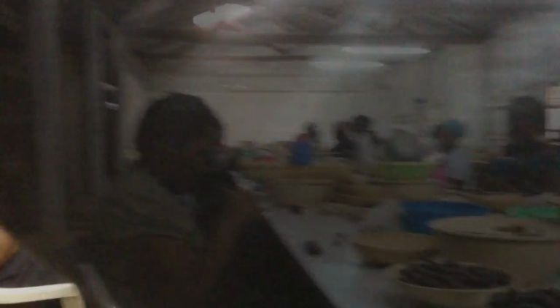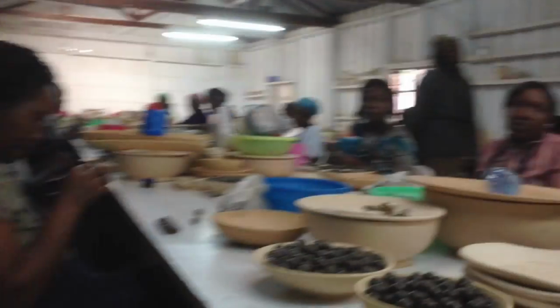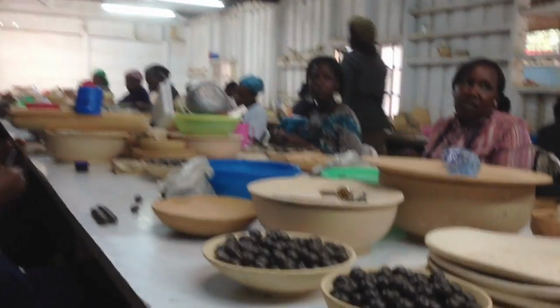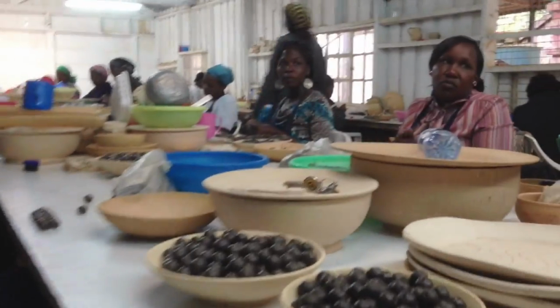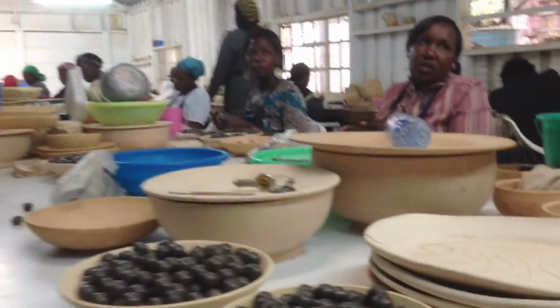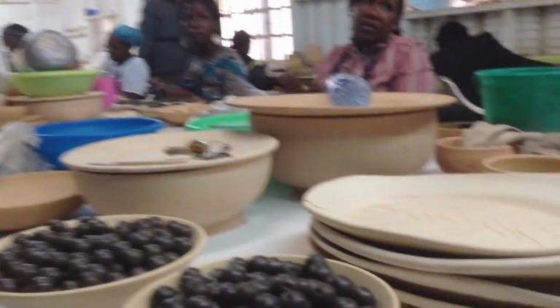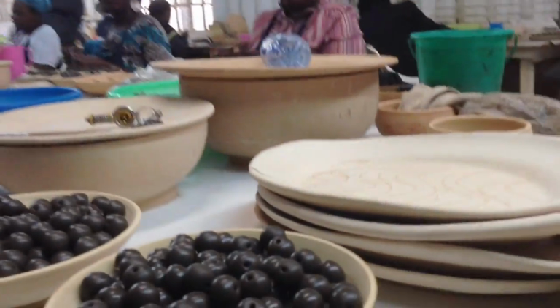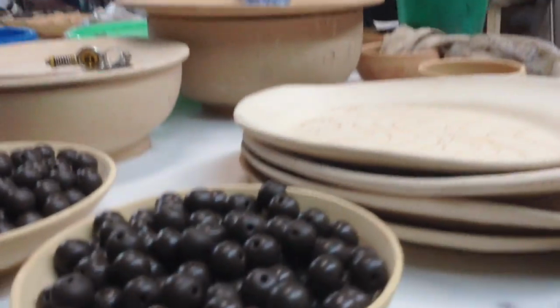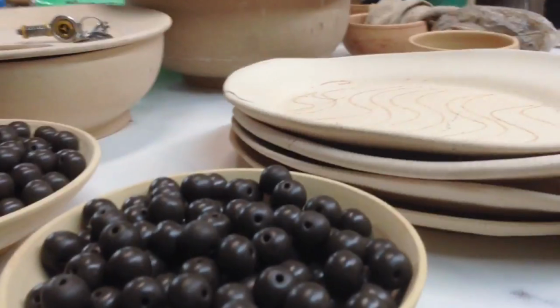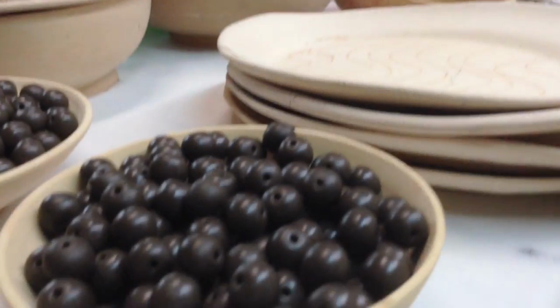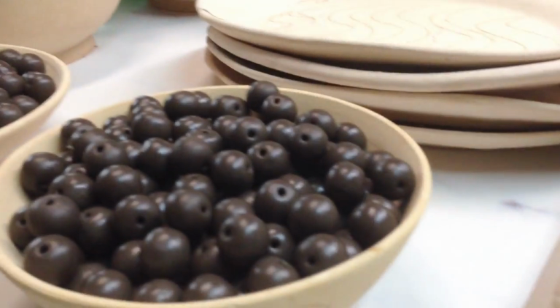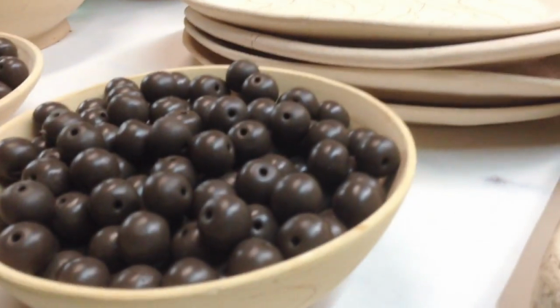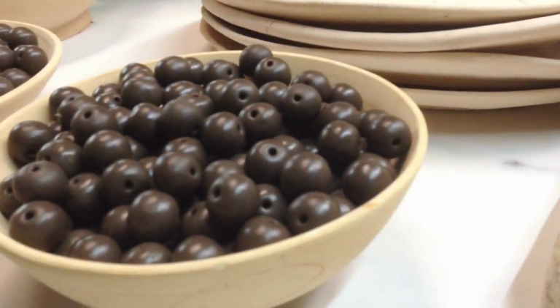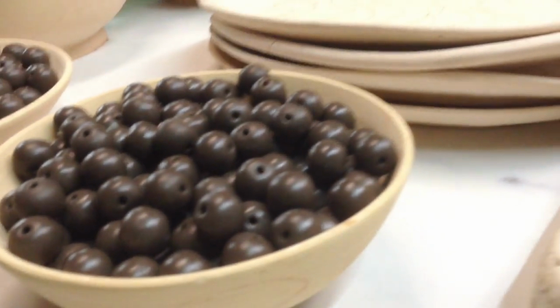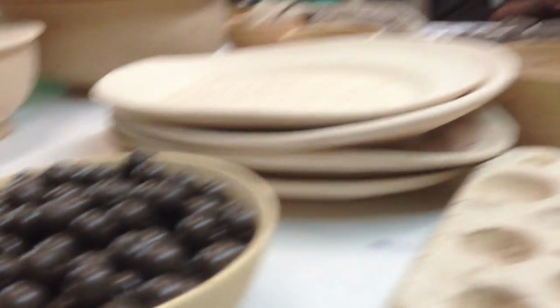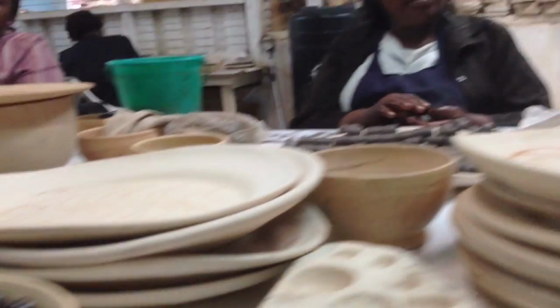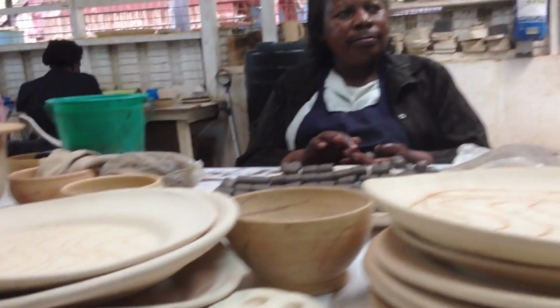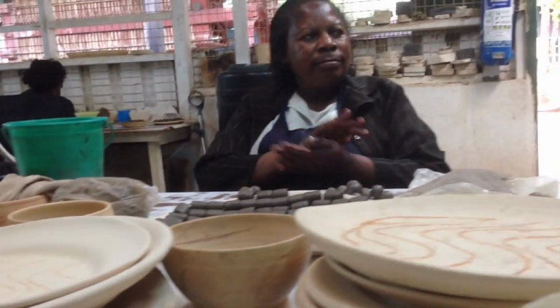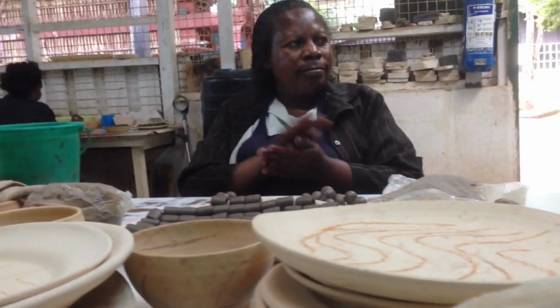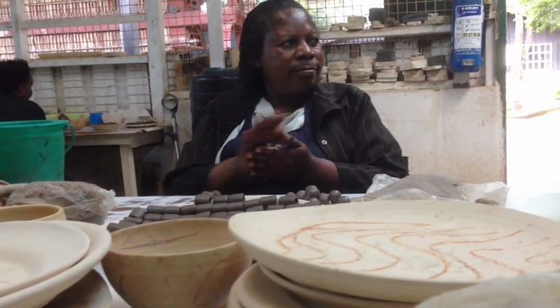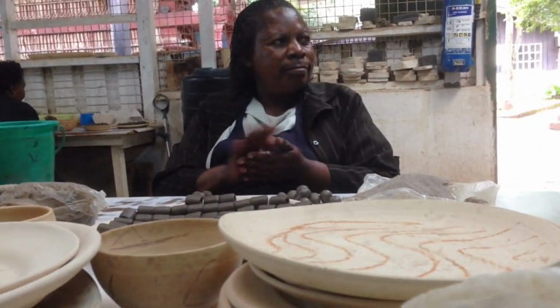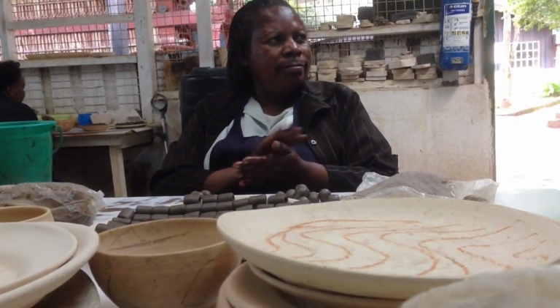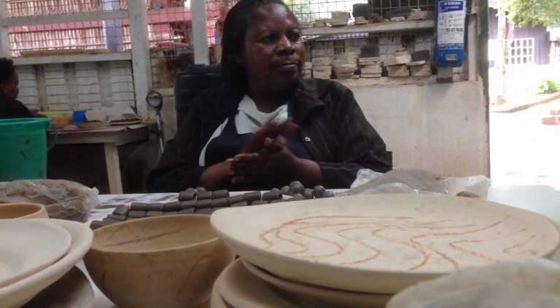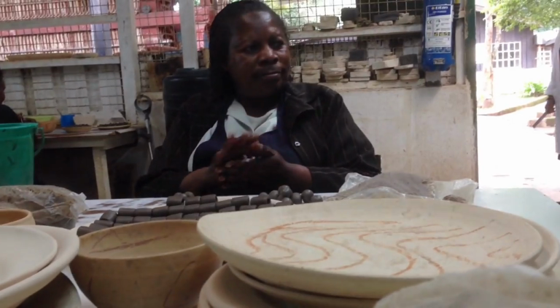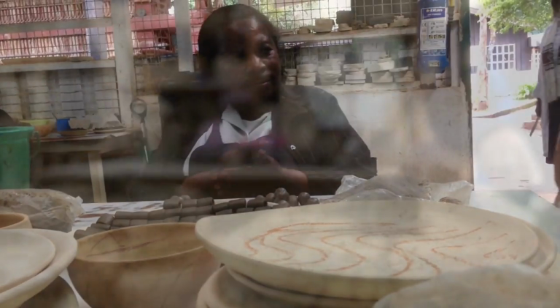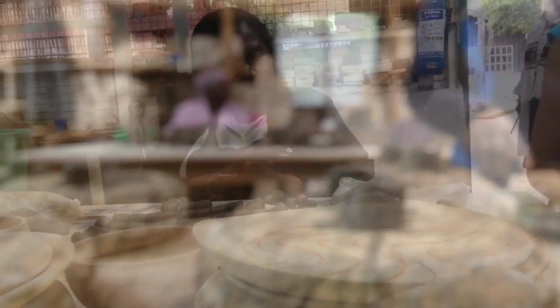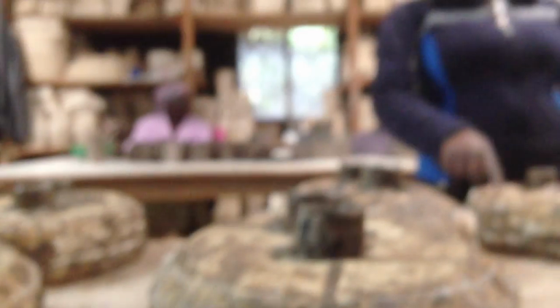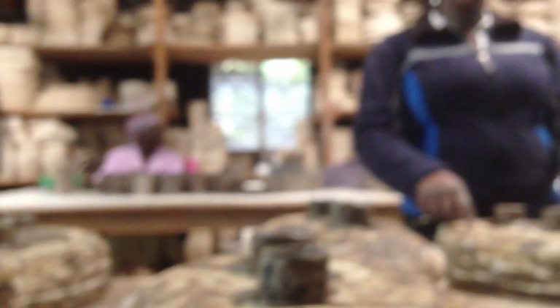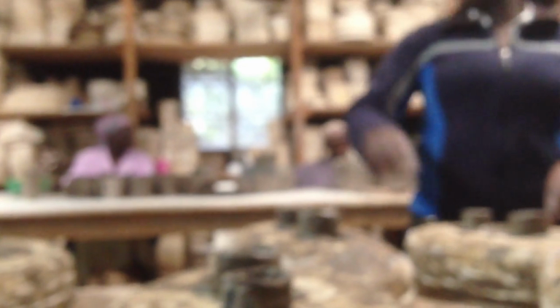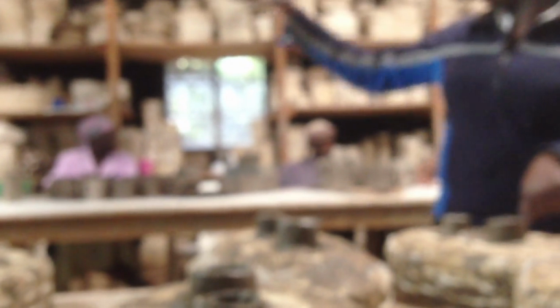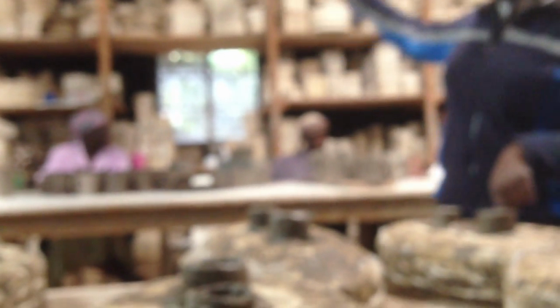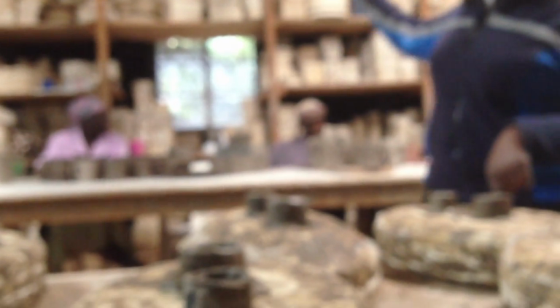This is a mold. They use this to measure the size of the clay they are going to use. These are molds, and all the shapes here are molds.